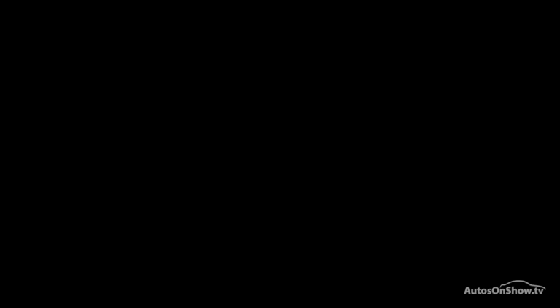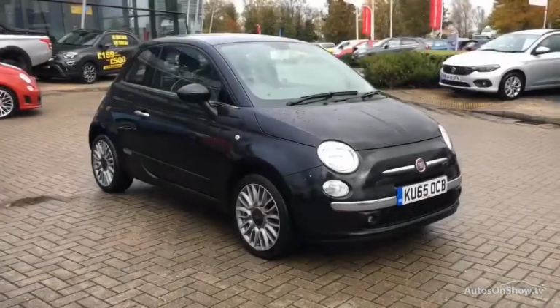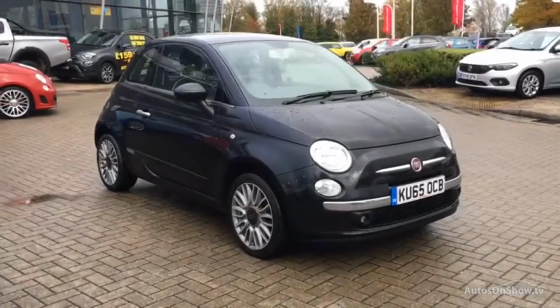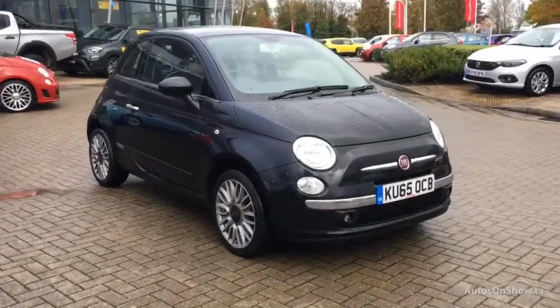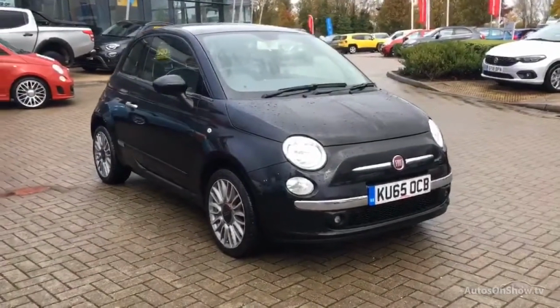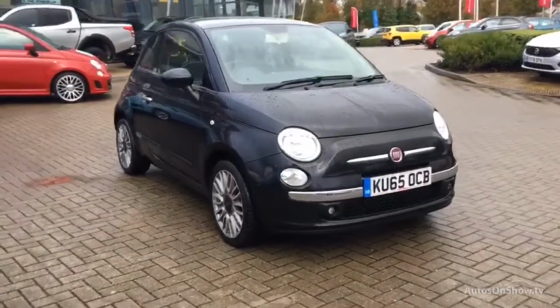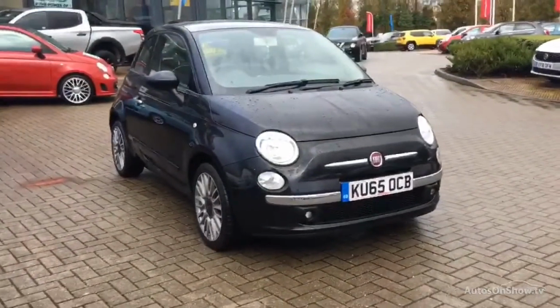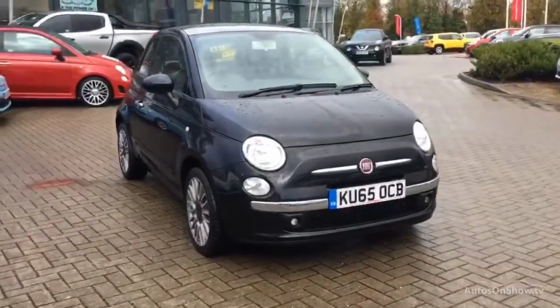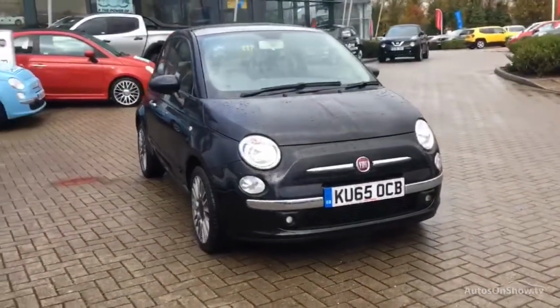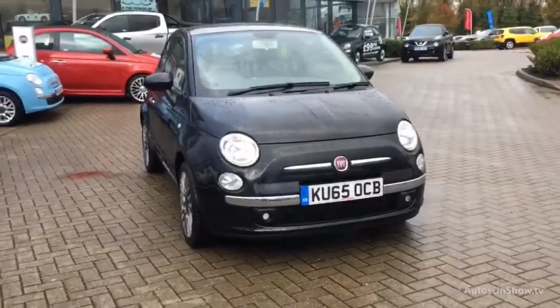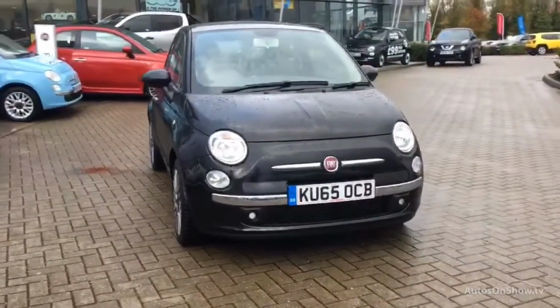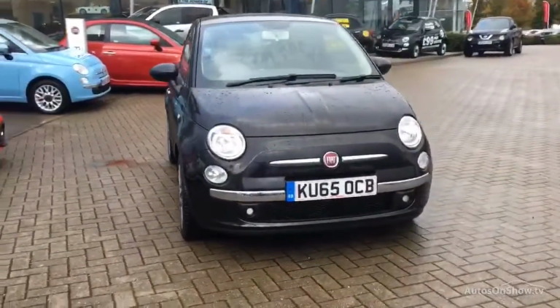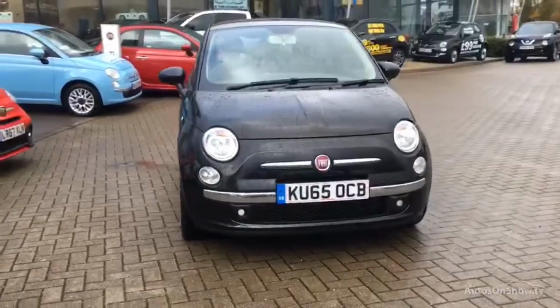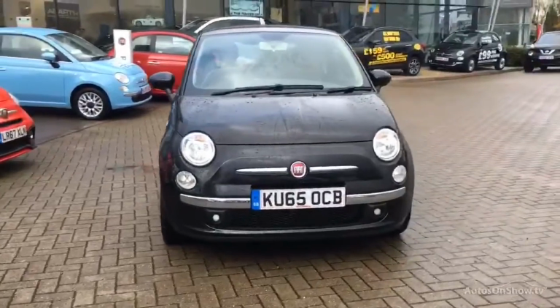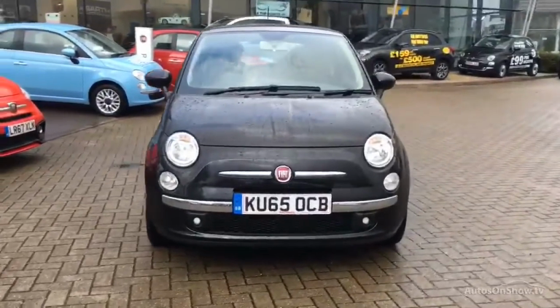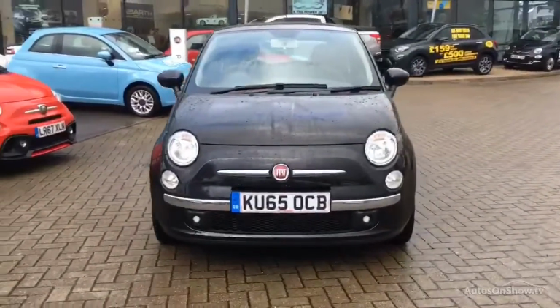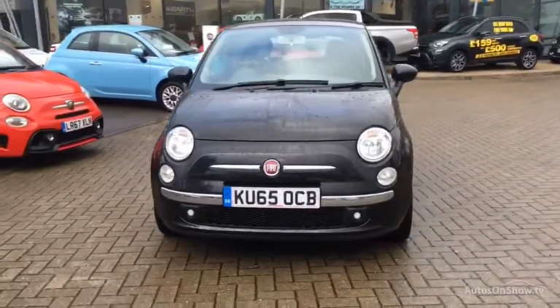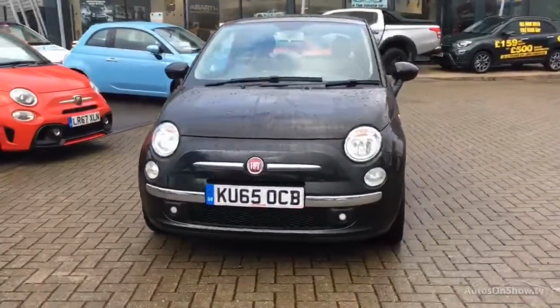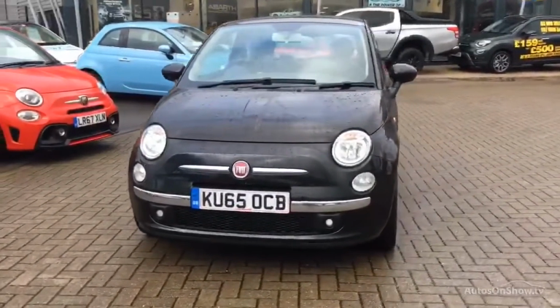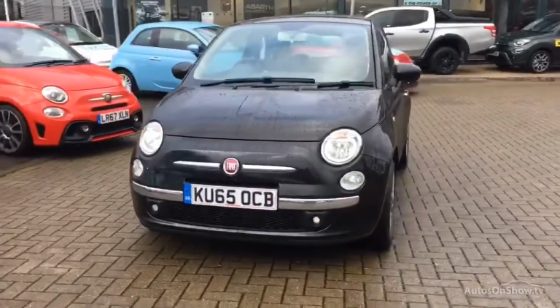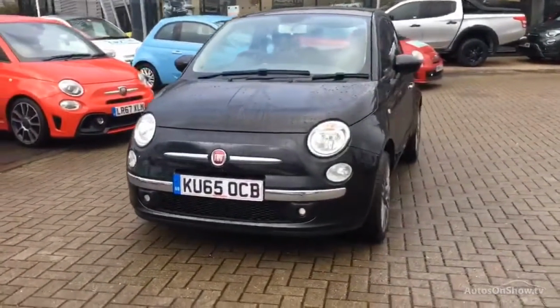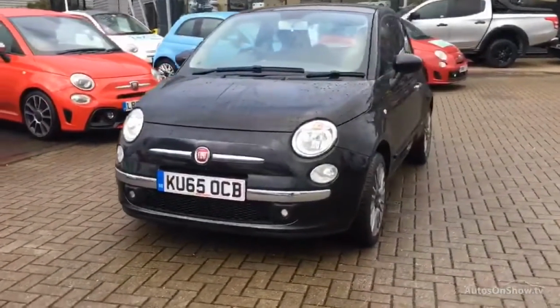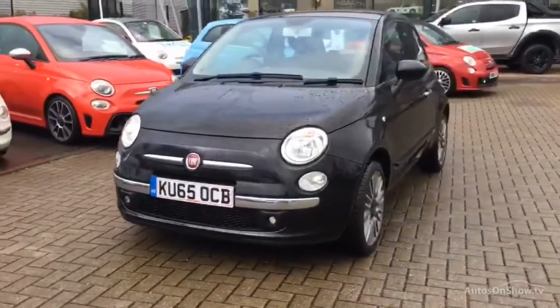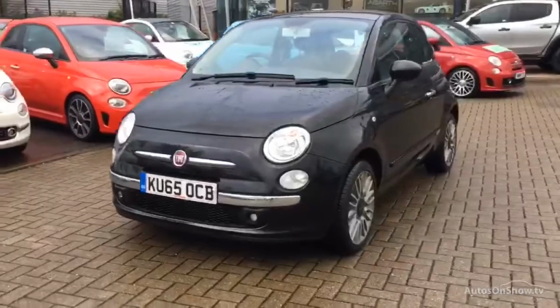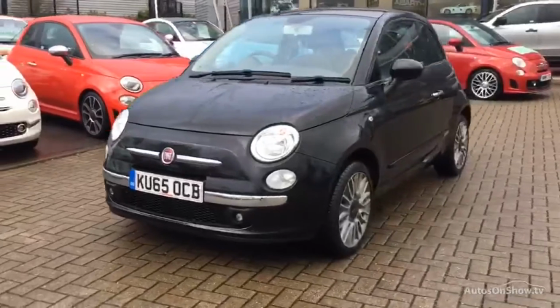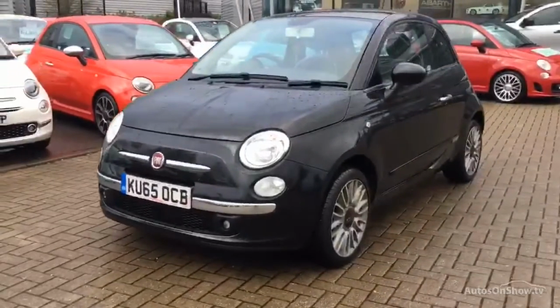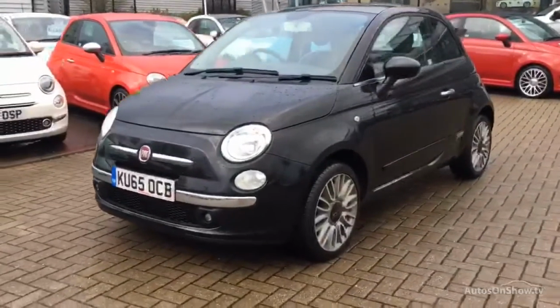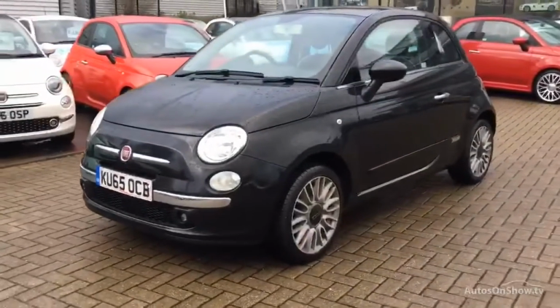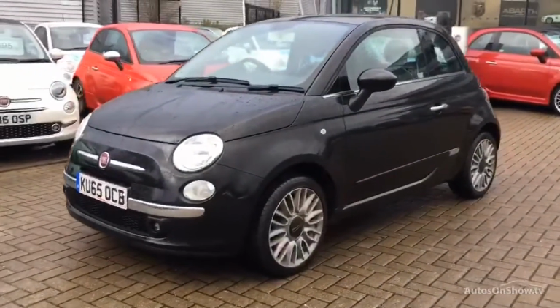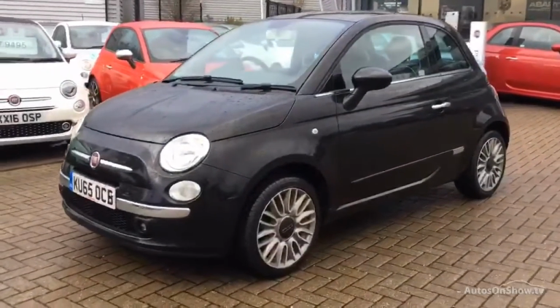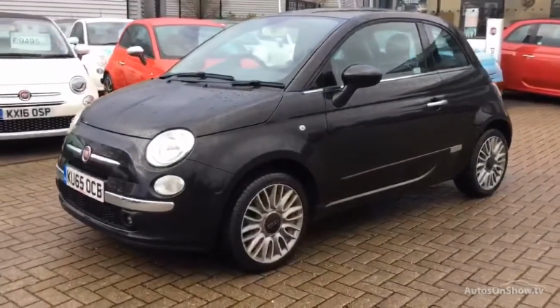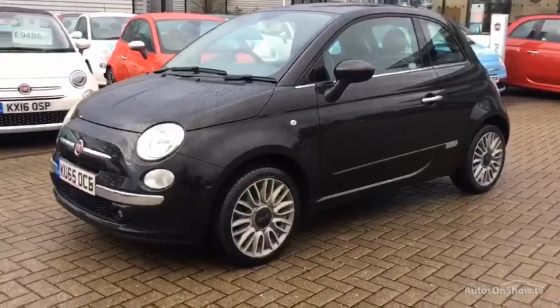Hello and welcome to Glyn Hopkins Fiat, one of the UK's largest Fiat dealer groups with nine dealerships. This video is designed to give you a better idea of what the vehicle actually looks like, both inside and out, and to reassure you of its immaculate condition.